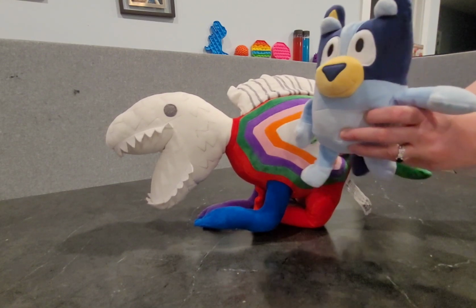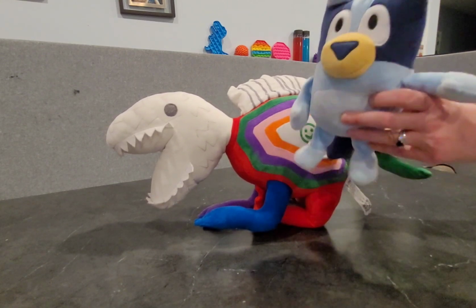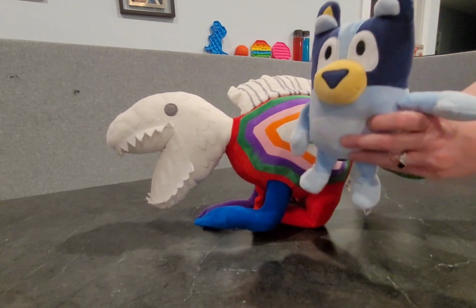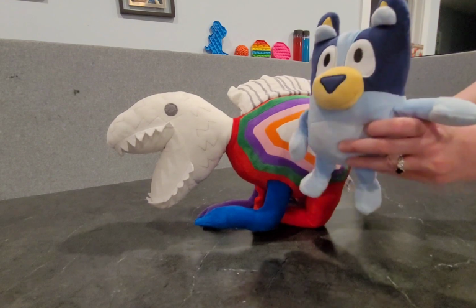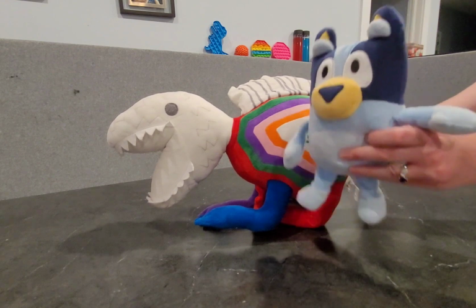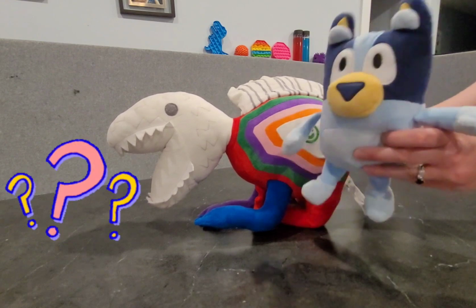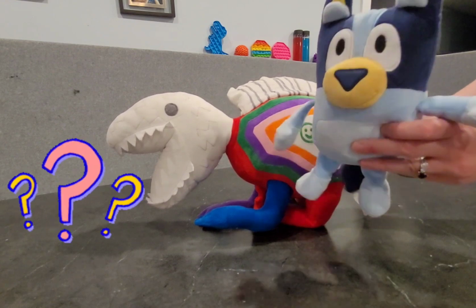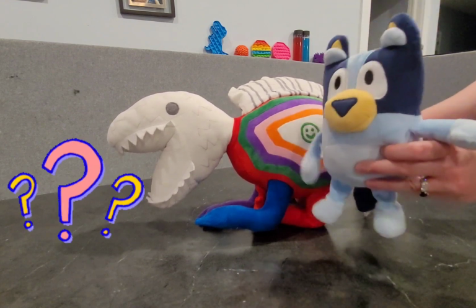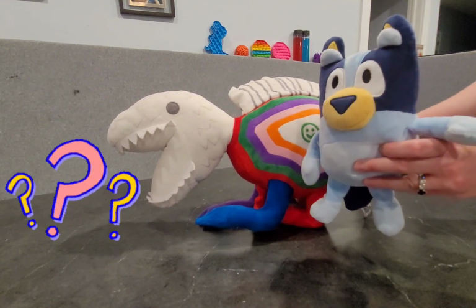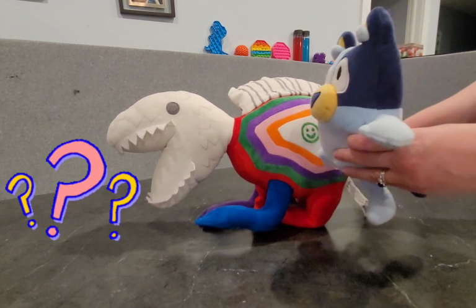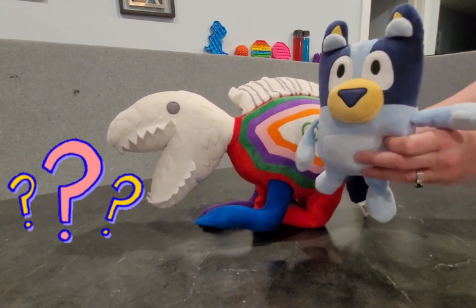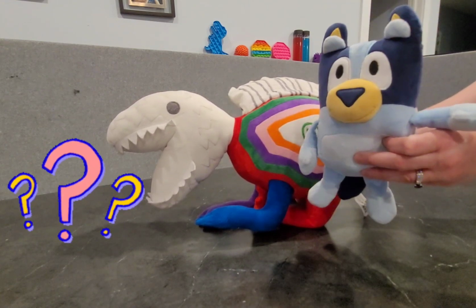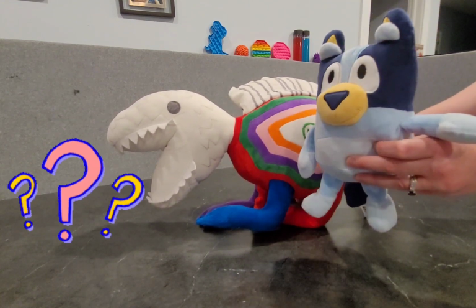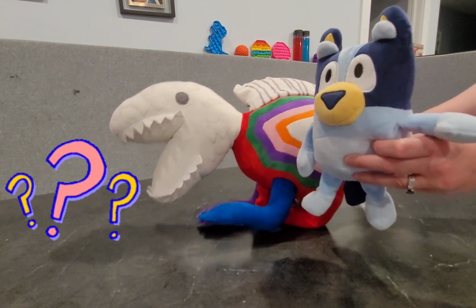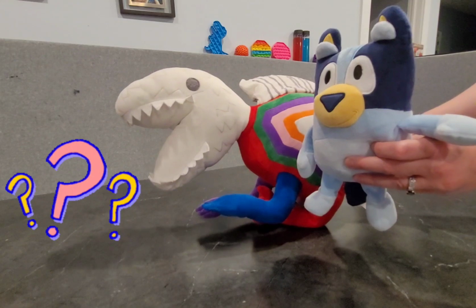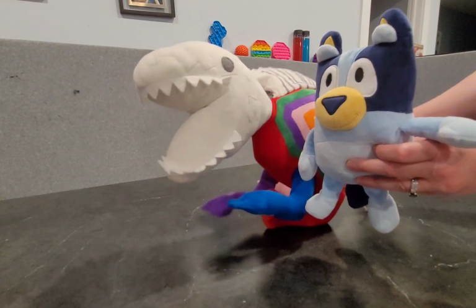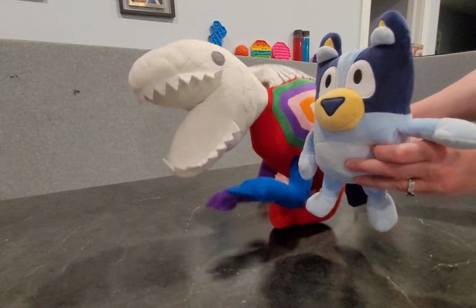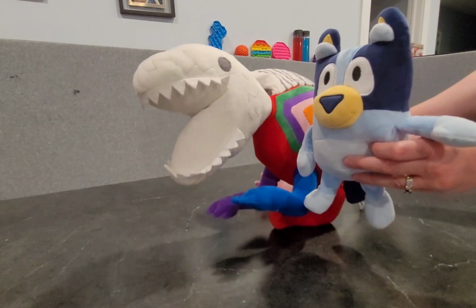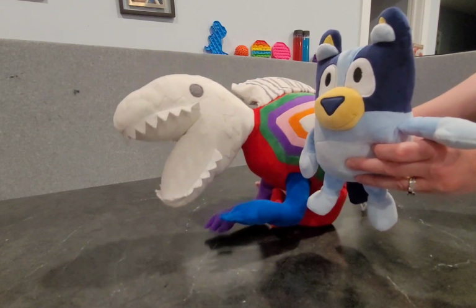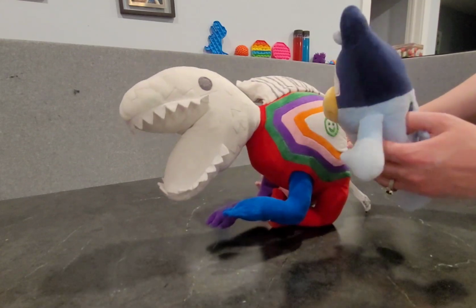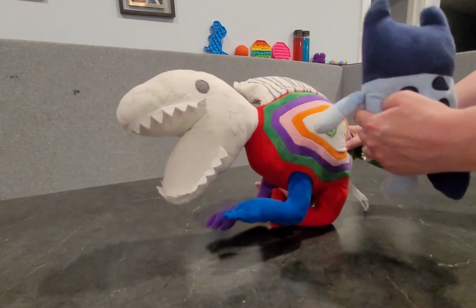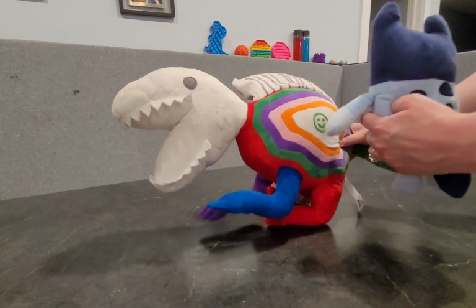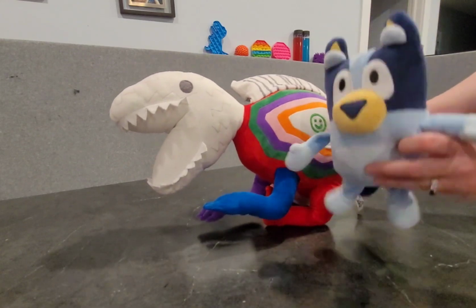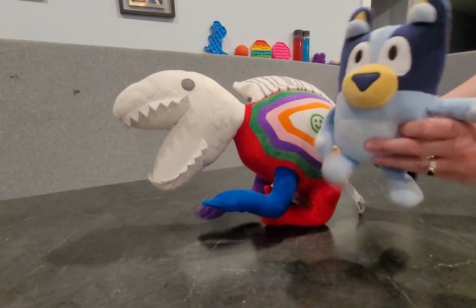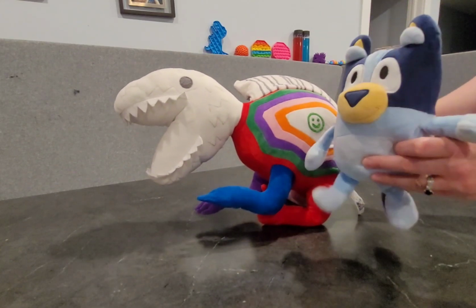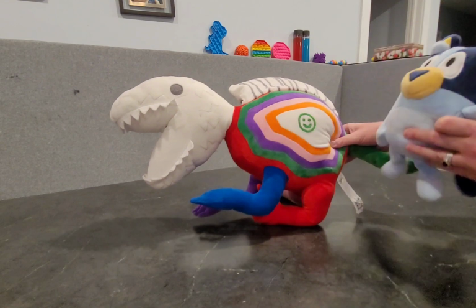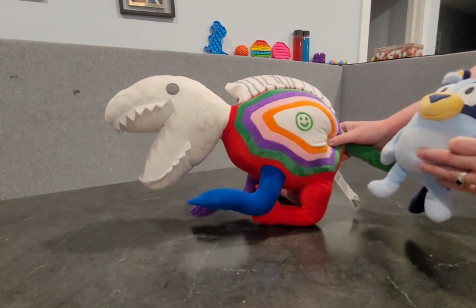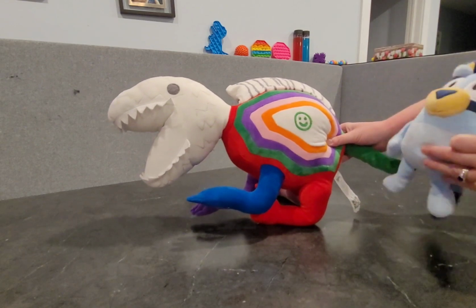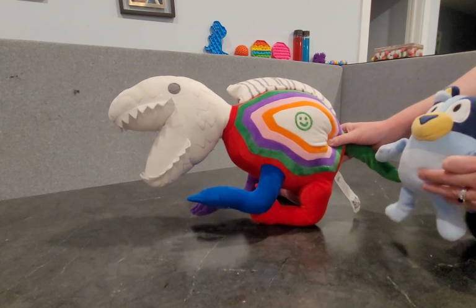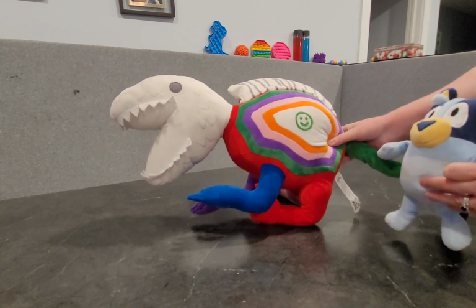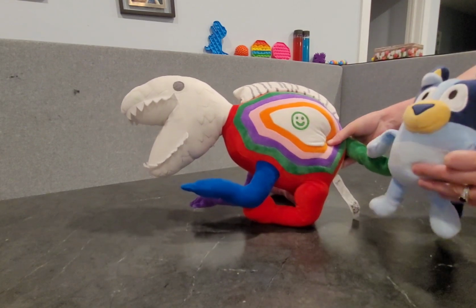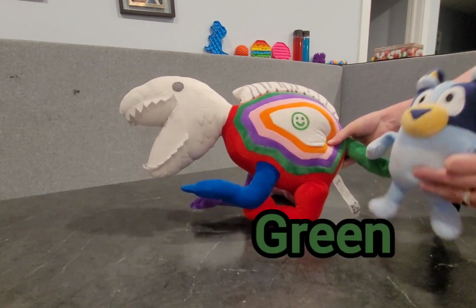And there's one more thing we're missing. What is it? Look behind you, Bluey. Oh, yes — his tail. See his tail right here? He has a green tail.